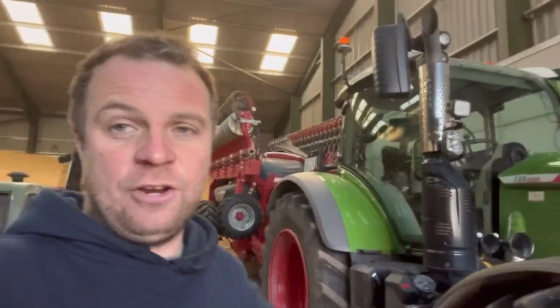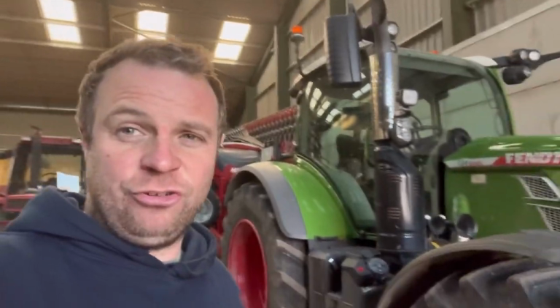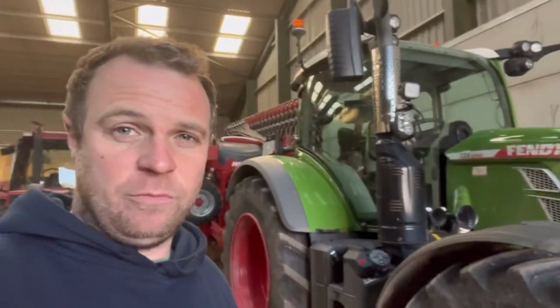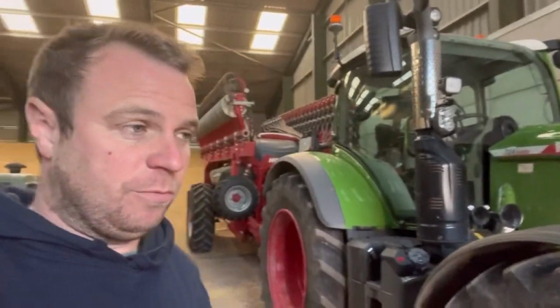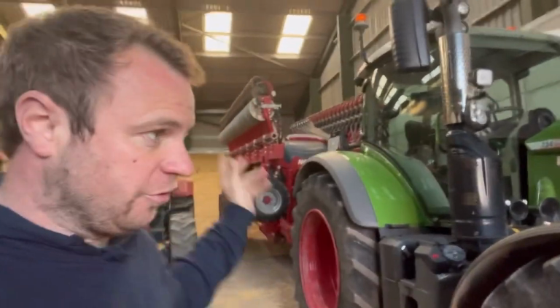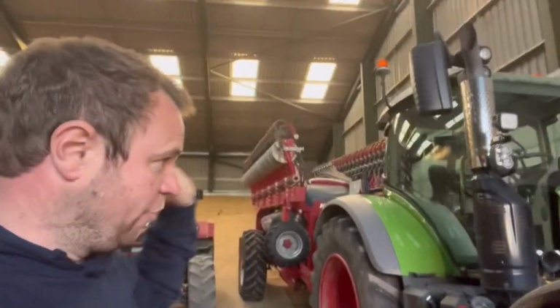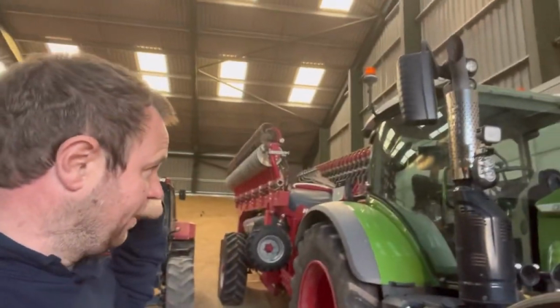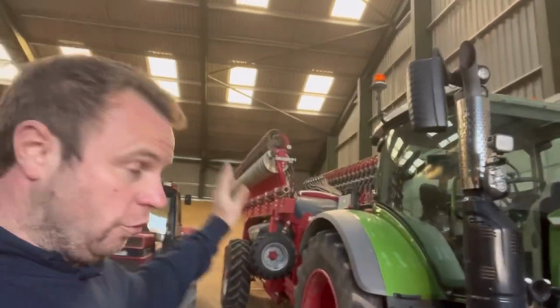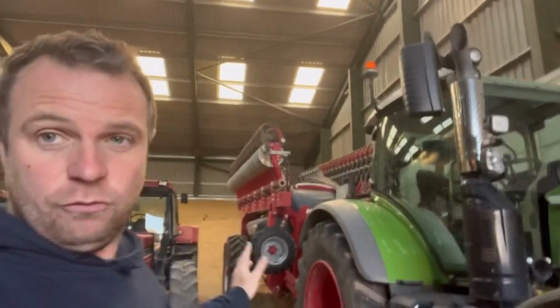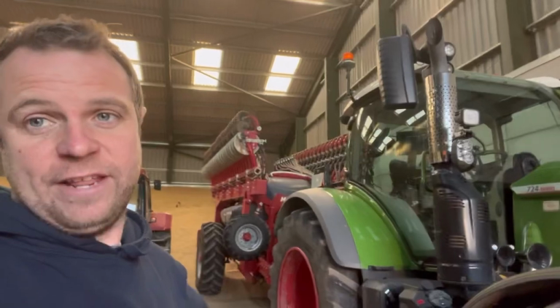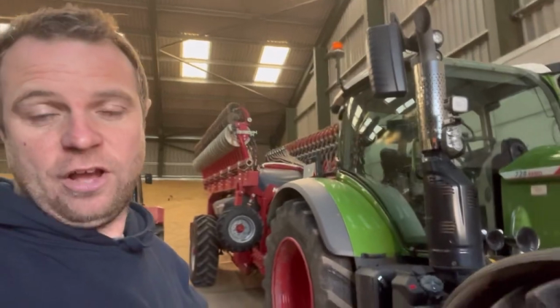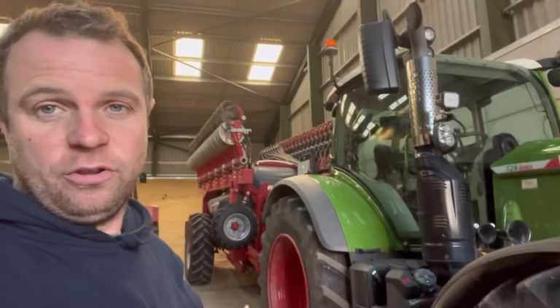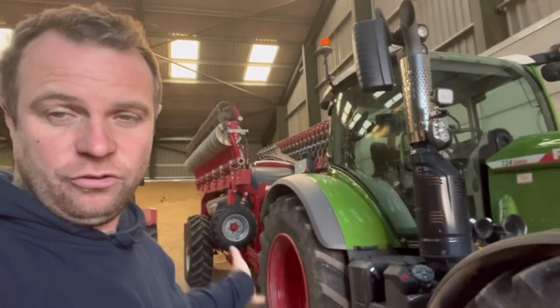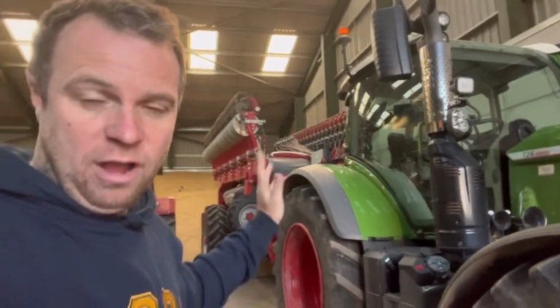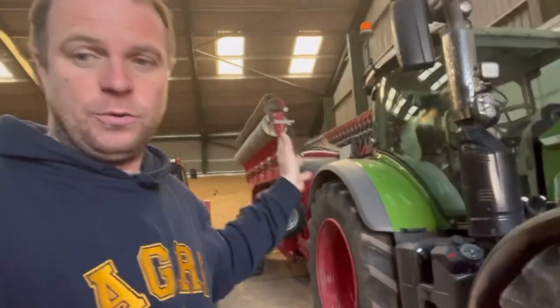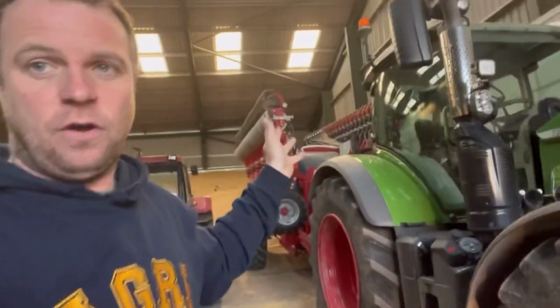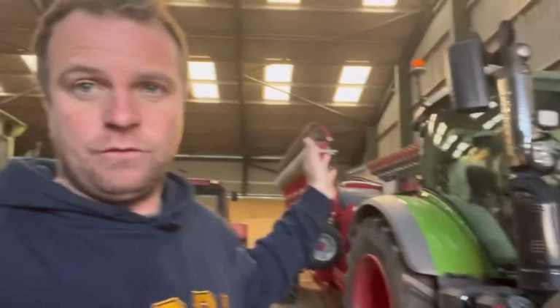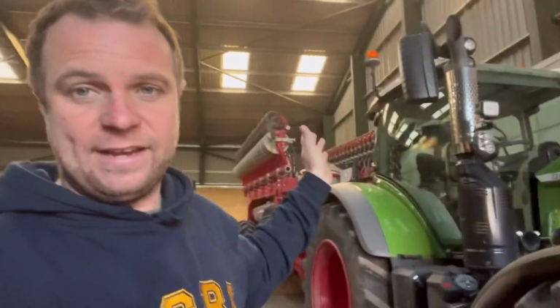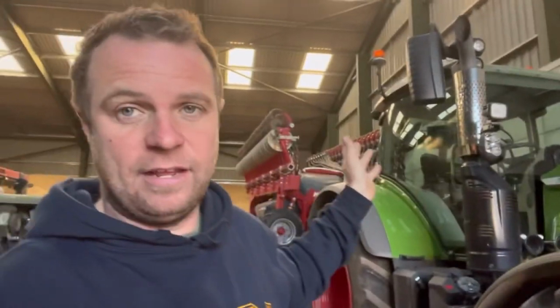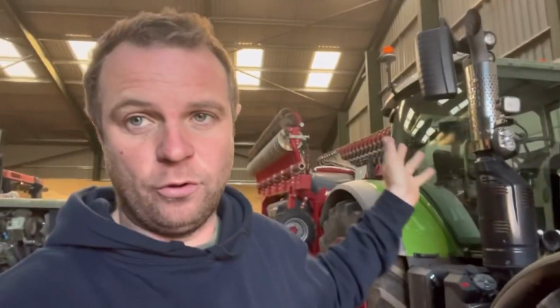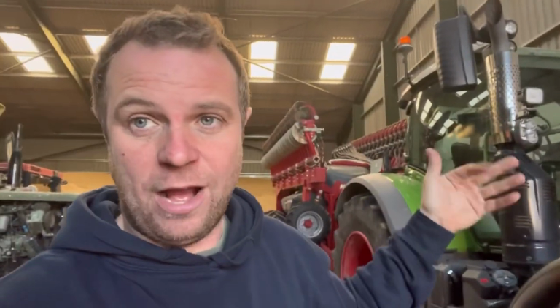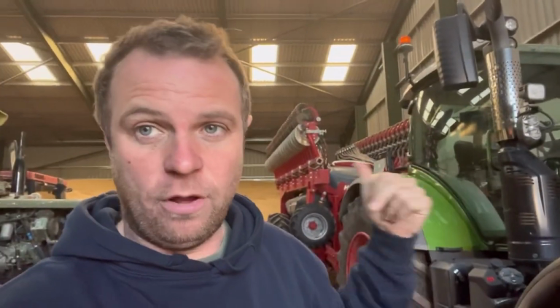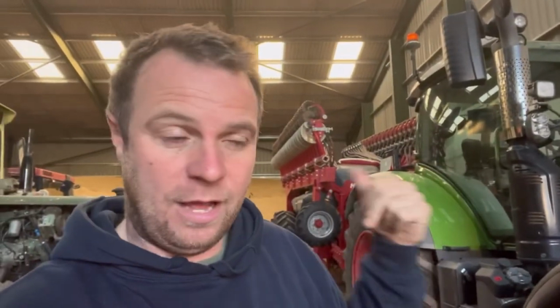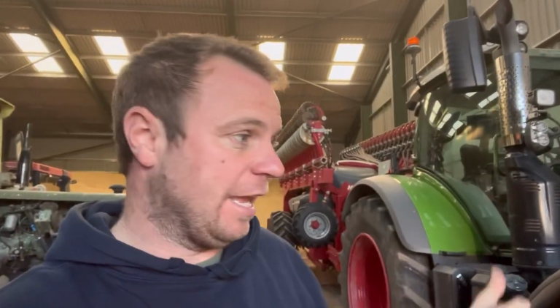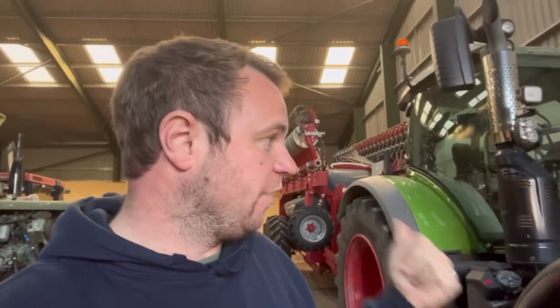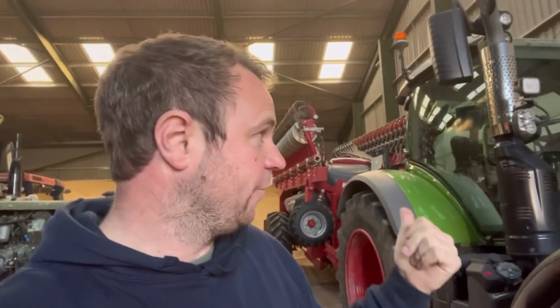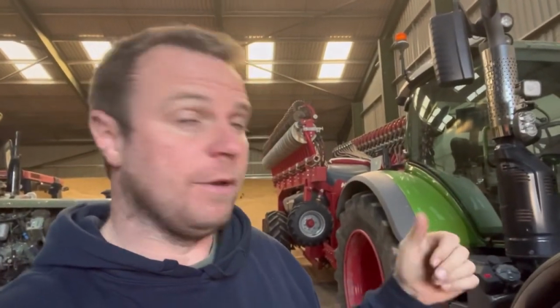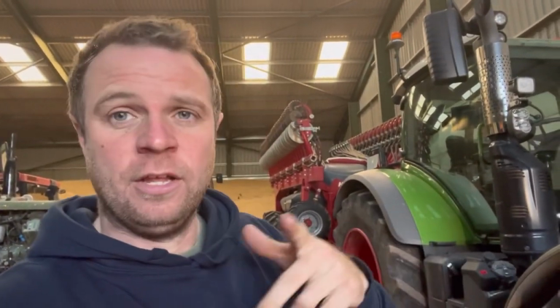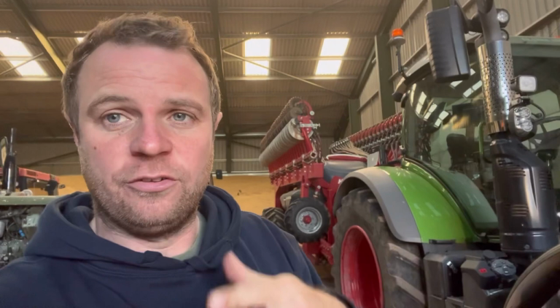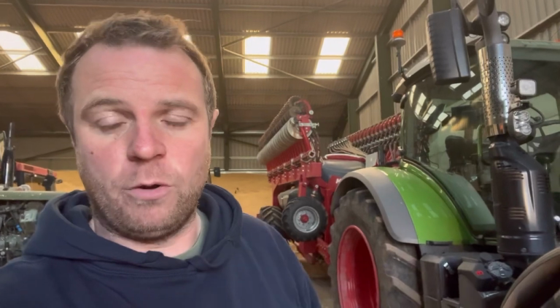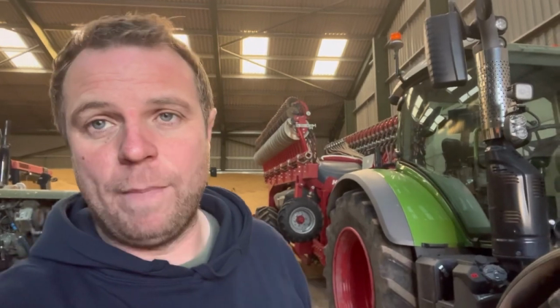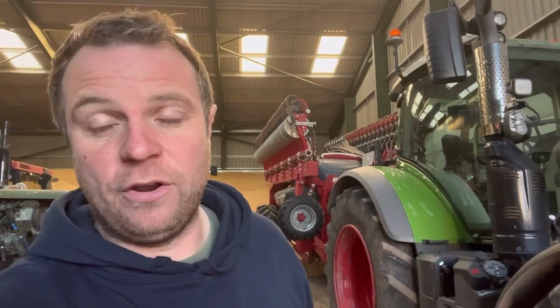Andrew's changed some of the springs on the drill - it's all ready to go as soon as it dries up enough. The rain yesterday put us out of the game today for sowing, so tomorrow we'll be back on it.